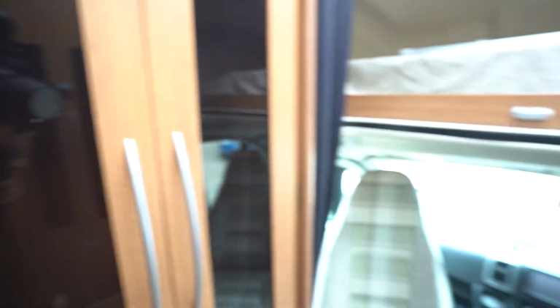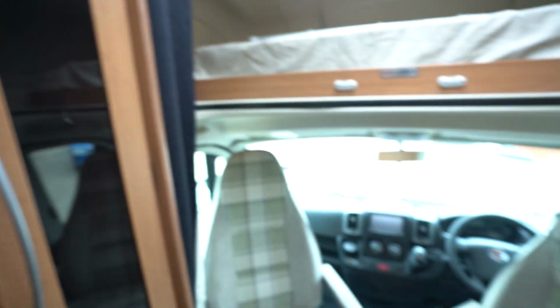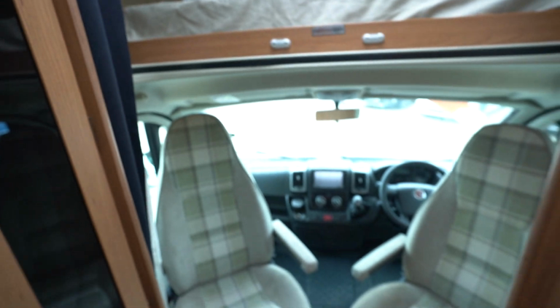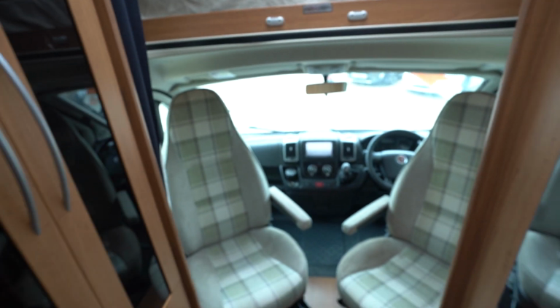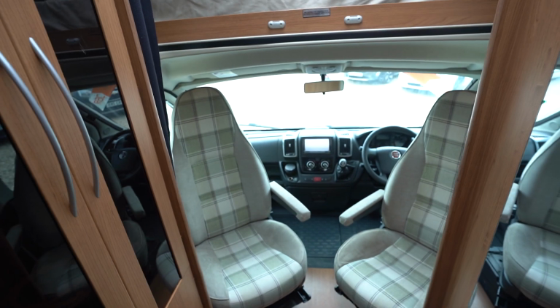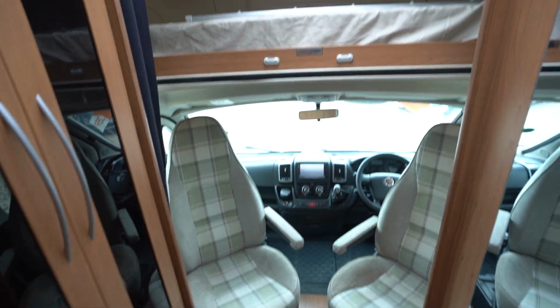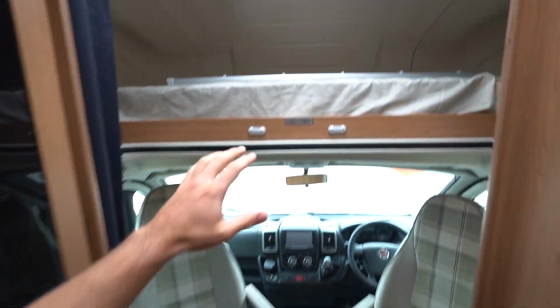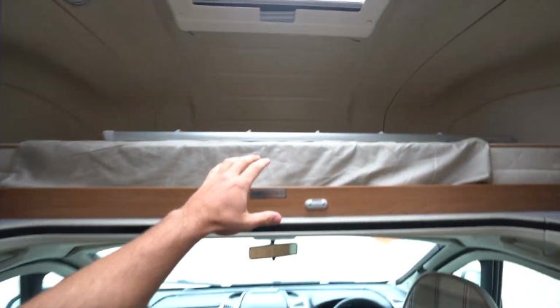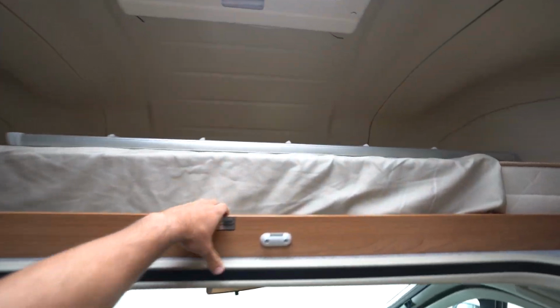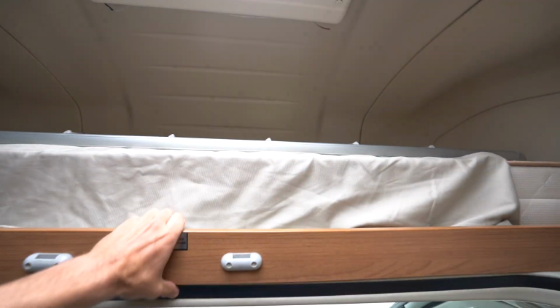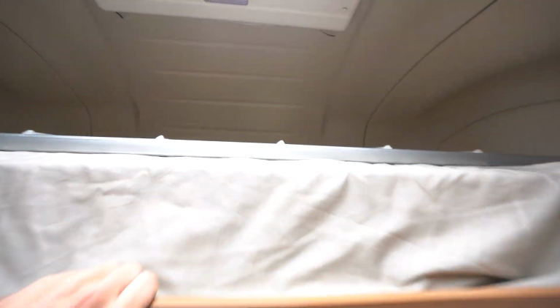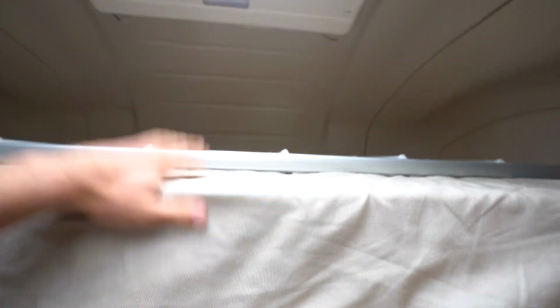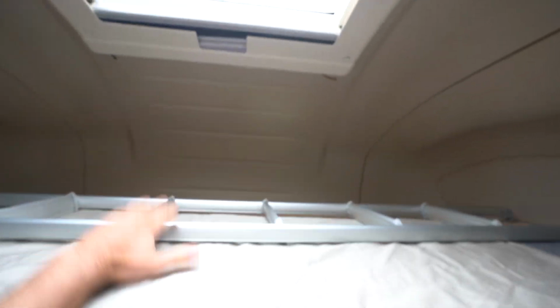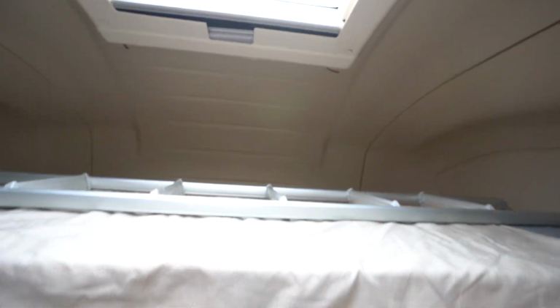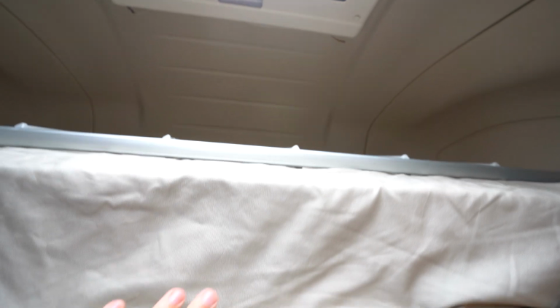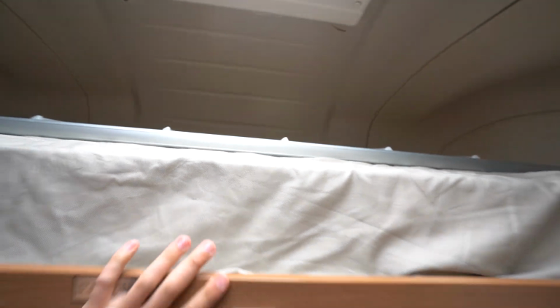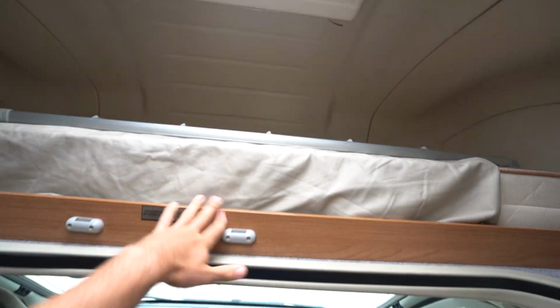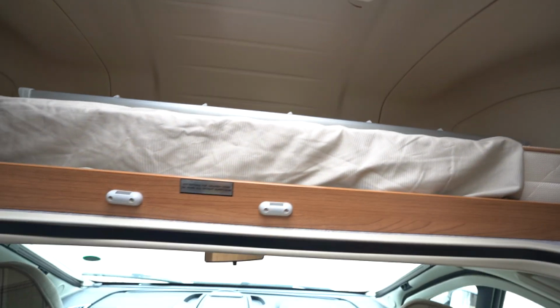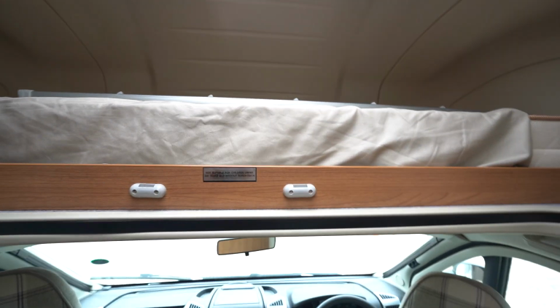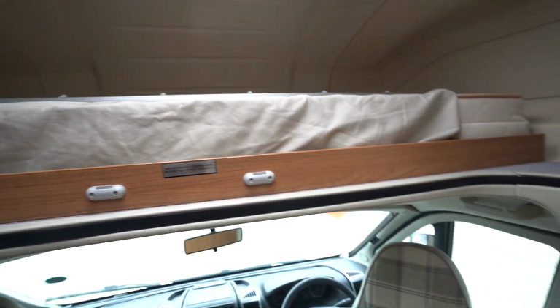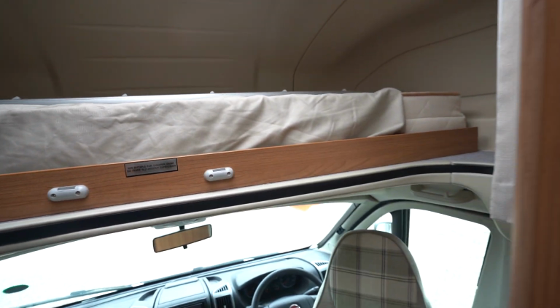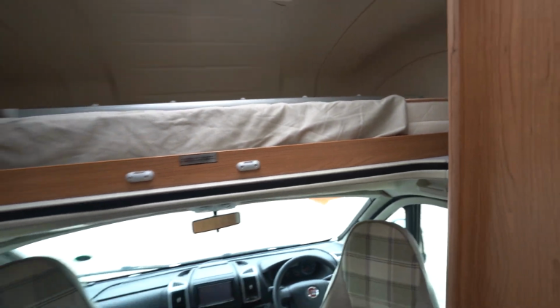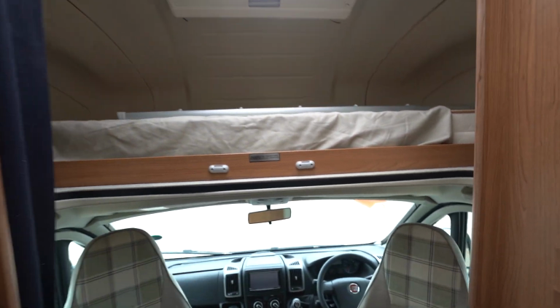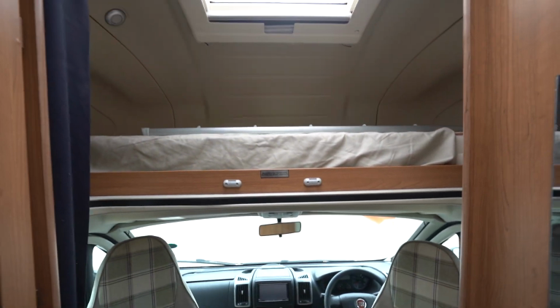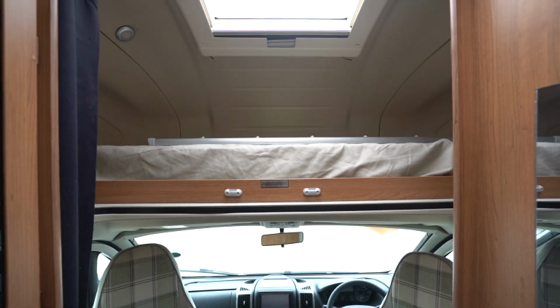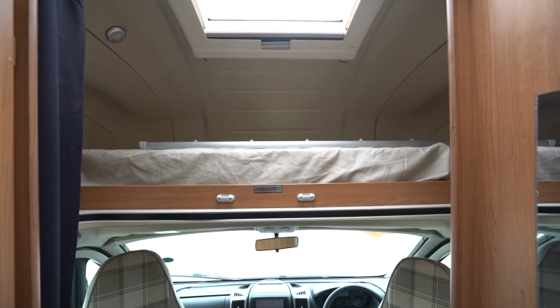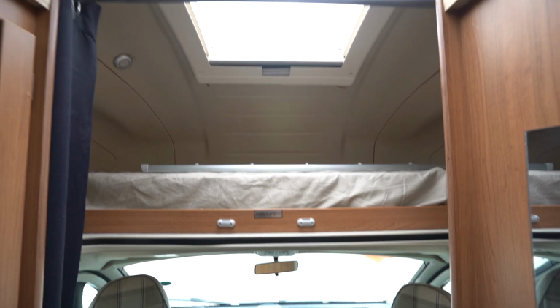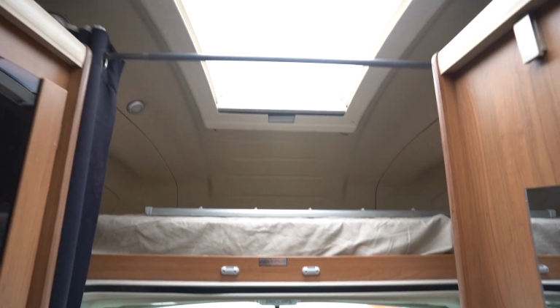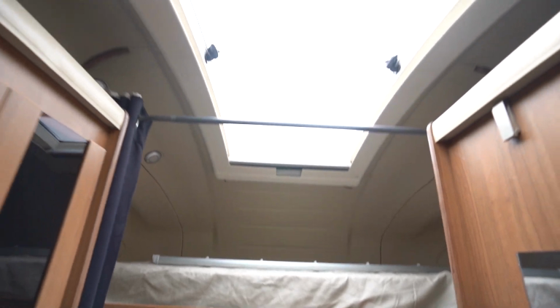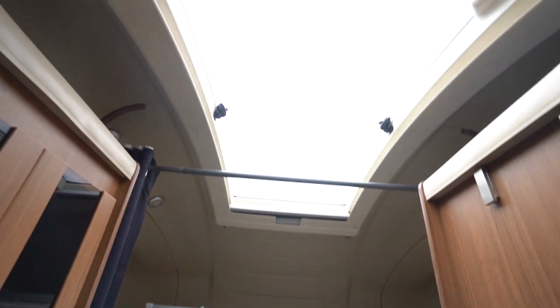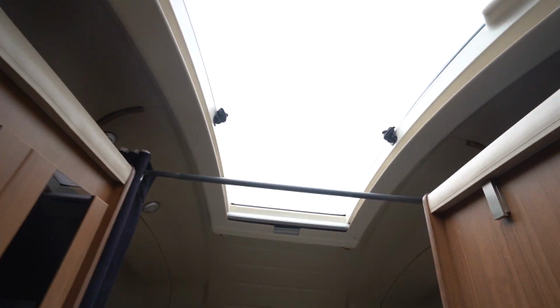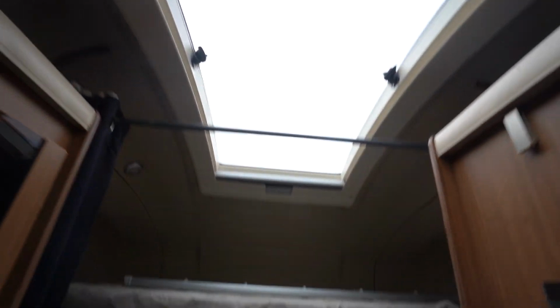Swivel seats in the cab and then your slide-out over-cab bed with a ladder there, so it is a four-berth motorhome — two in the rear and two at the front. There's also a nice big panoramic skylight as well.